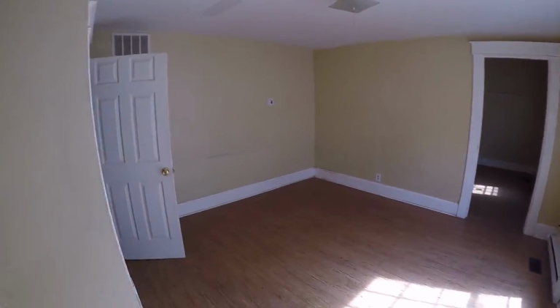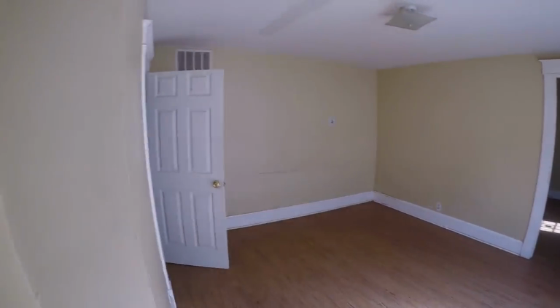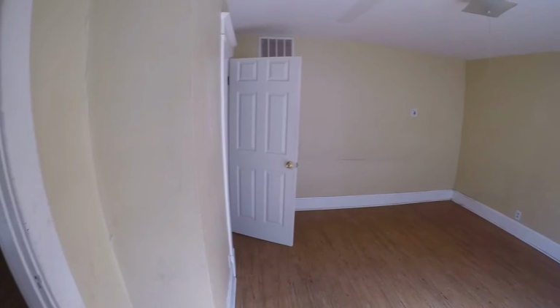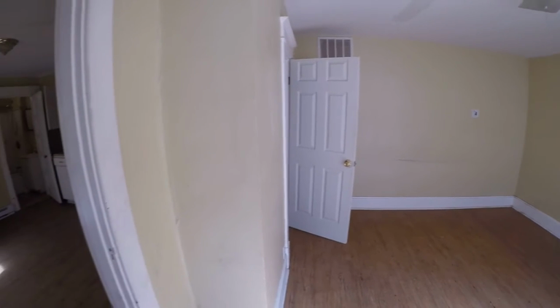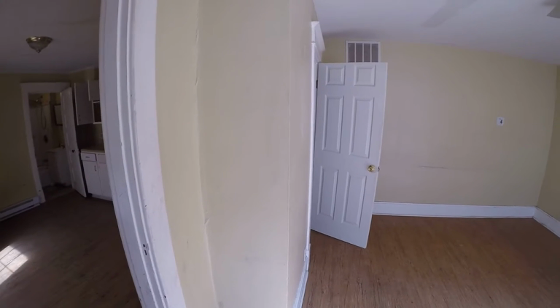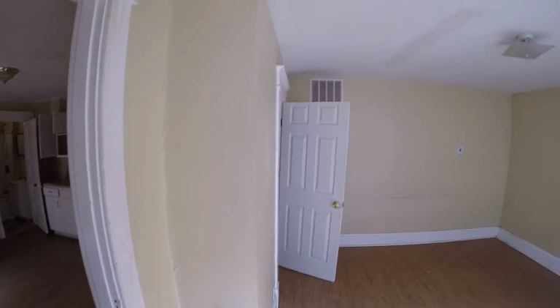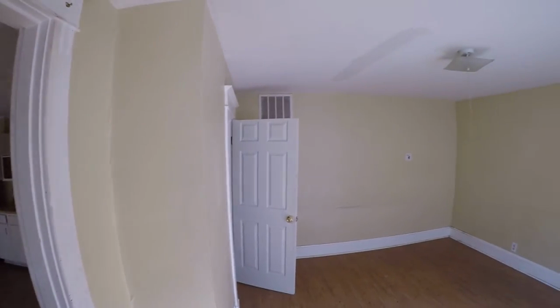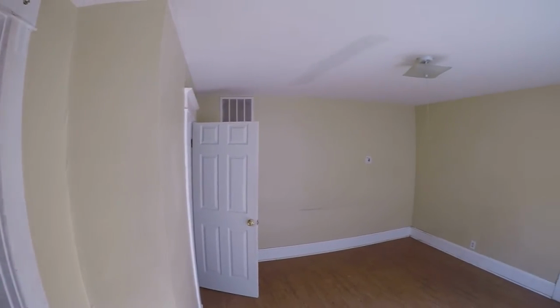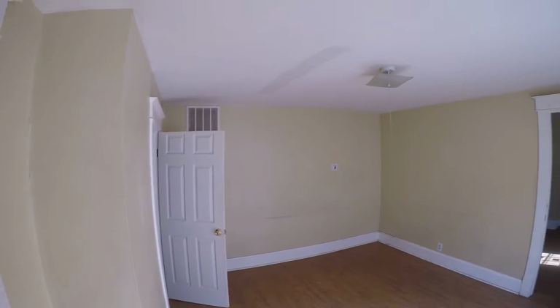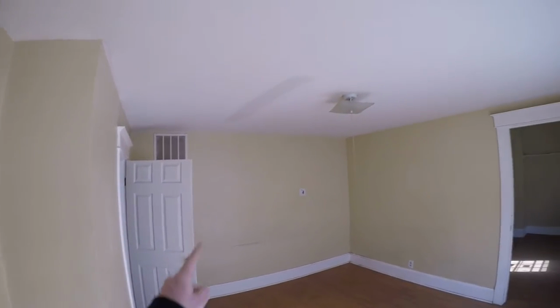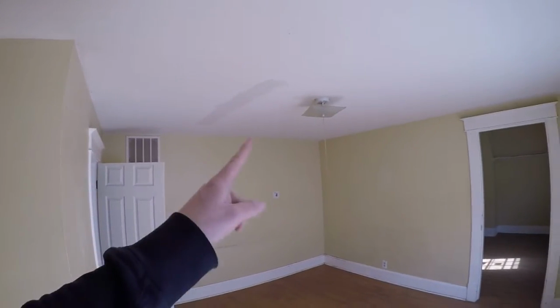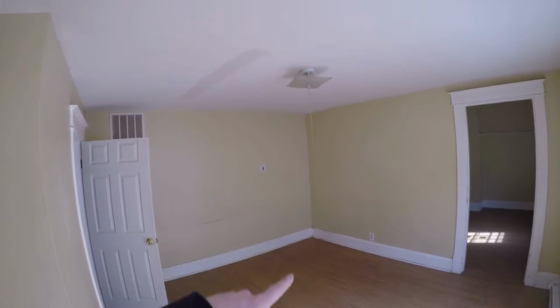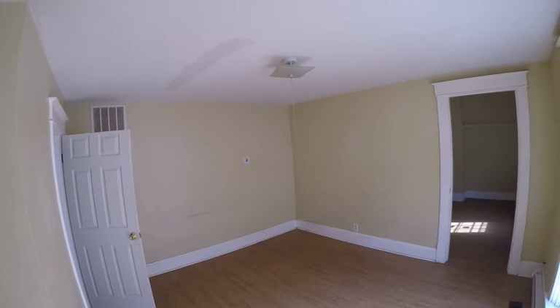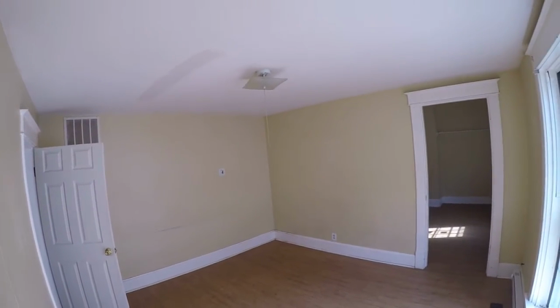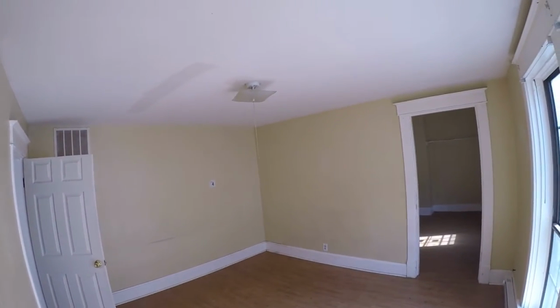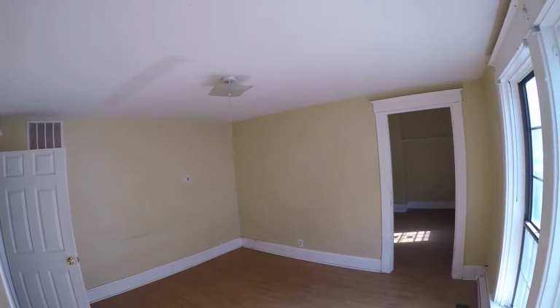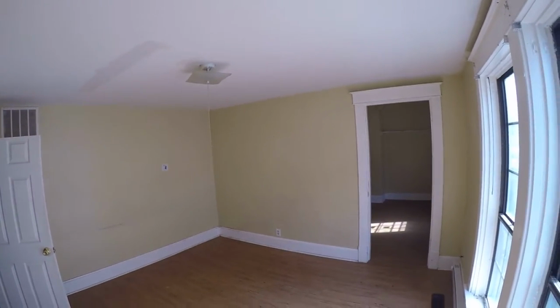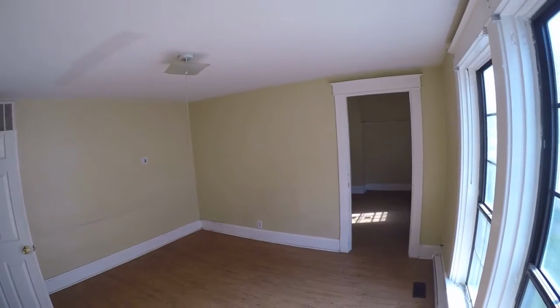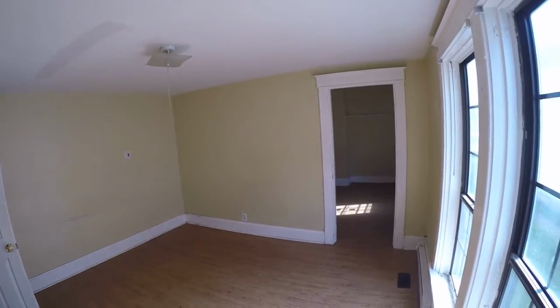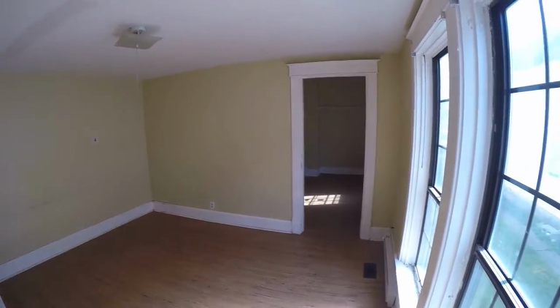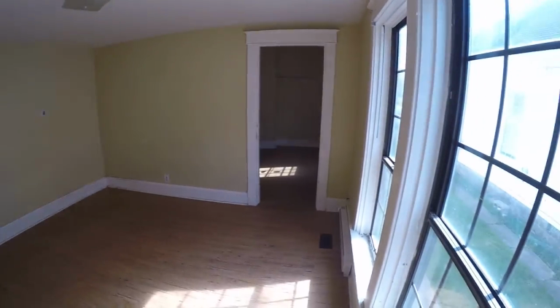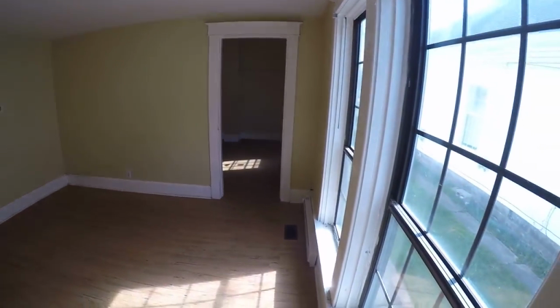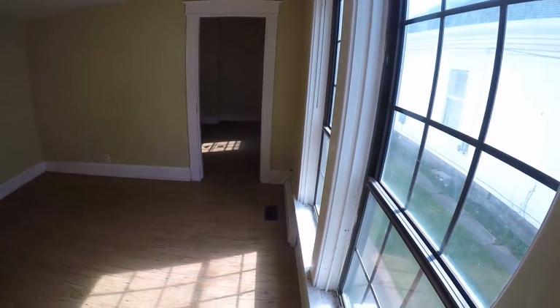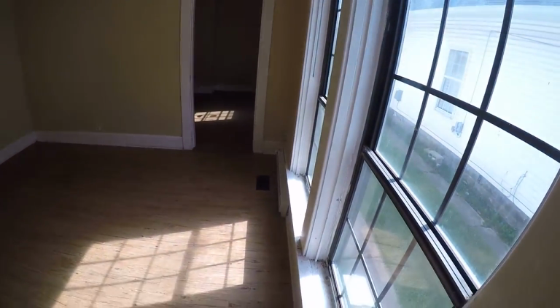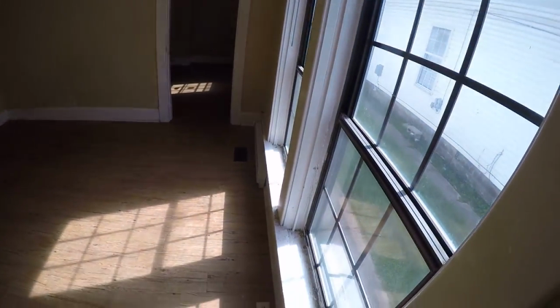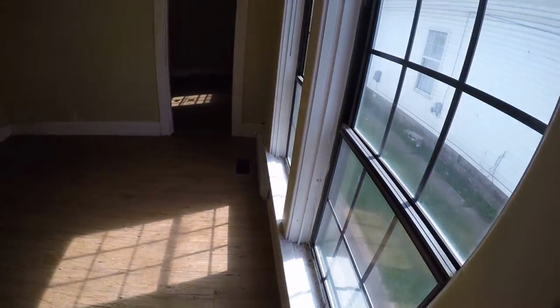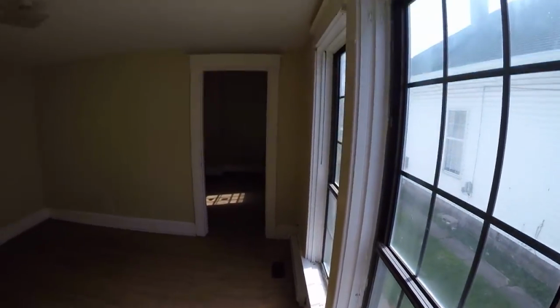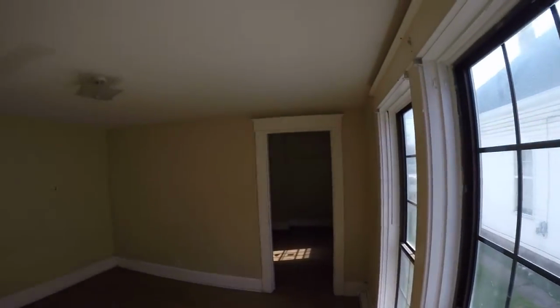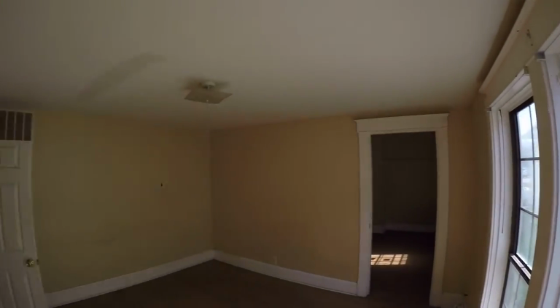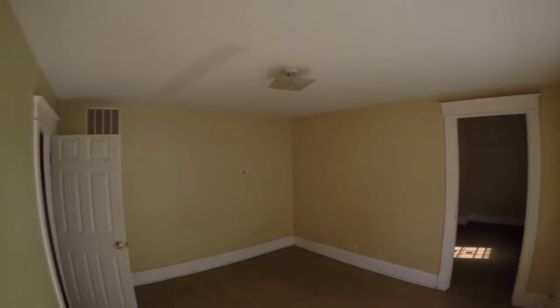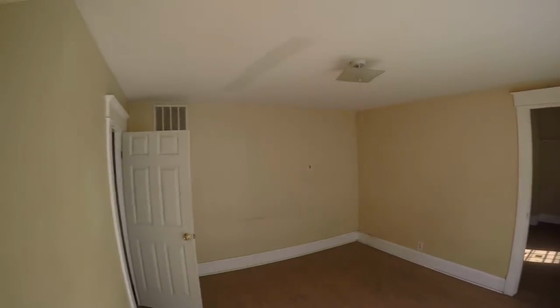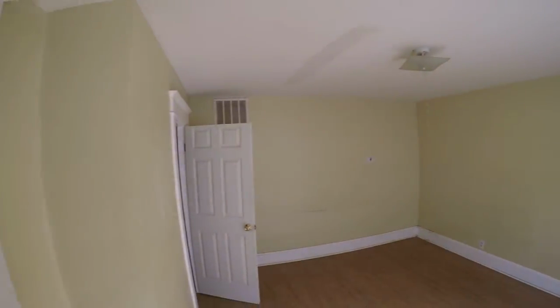This is the next room — some ceiling problems. This is a low-end rental, this is about $450 a month.